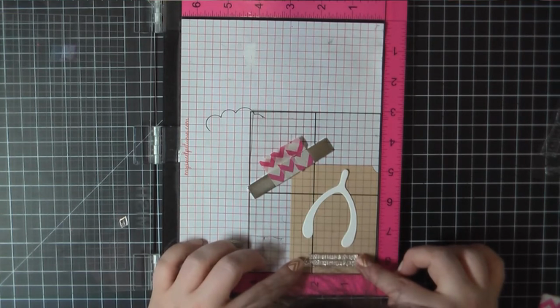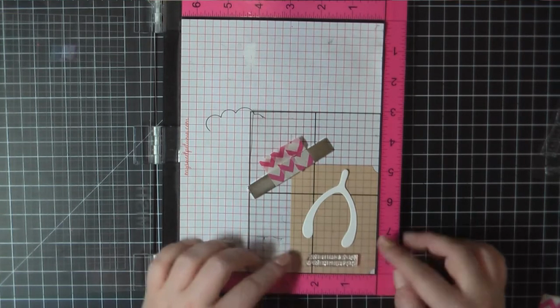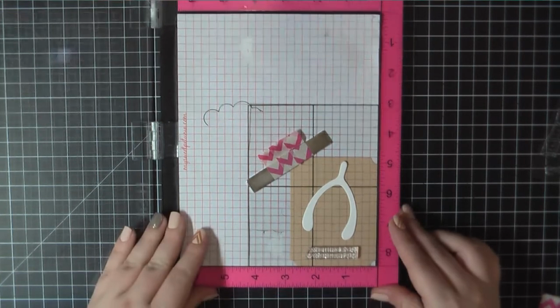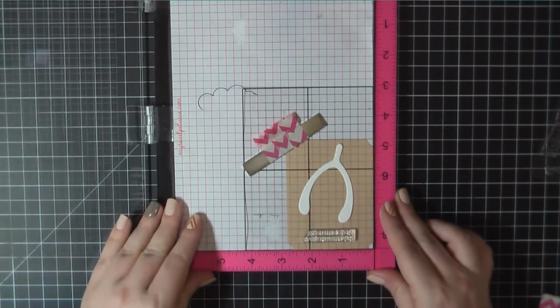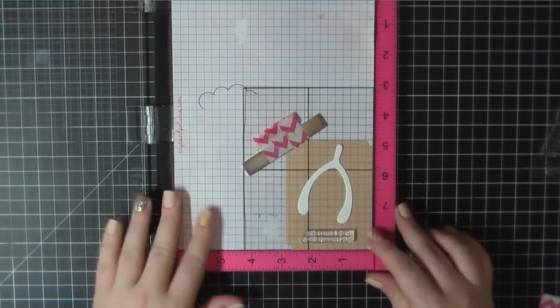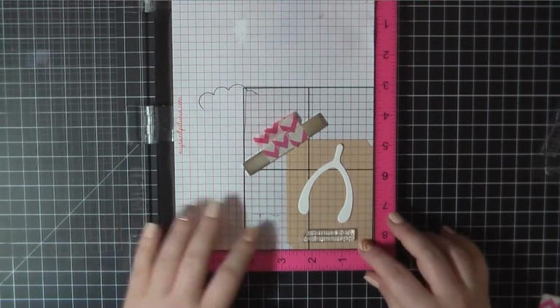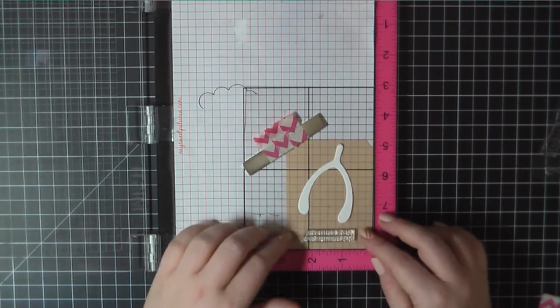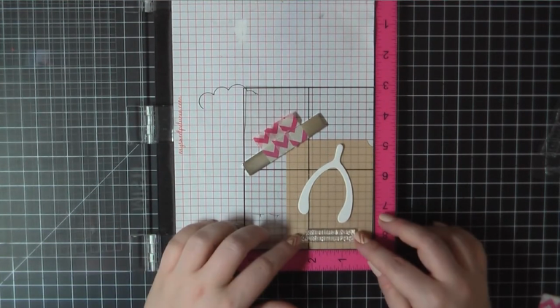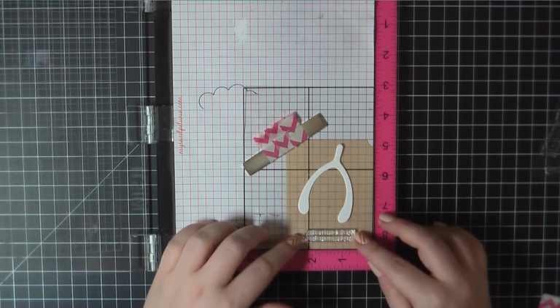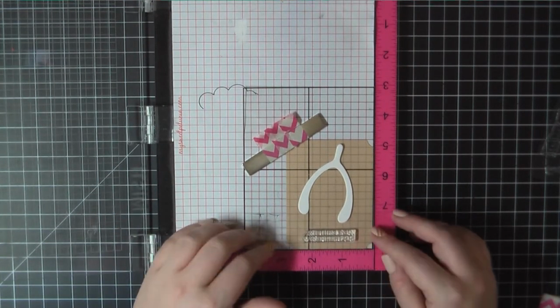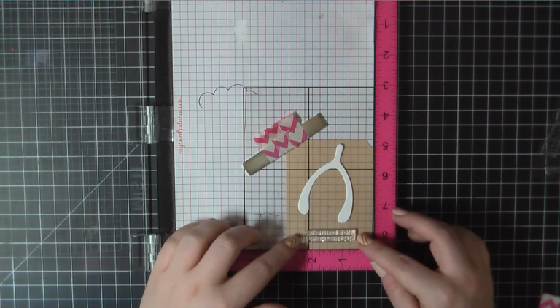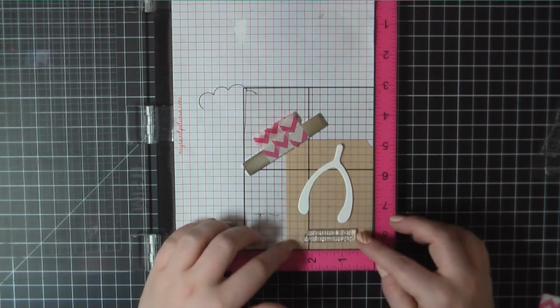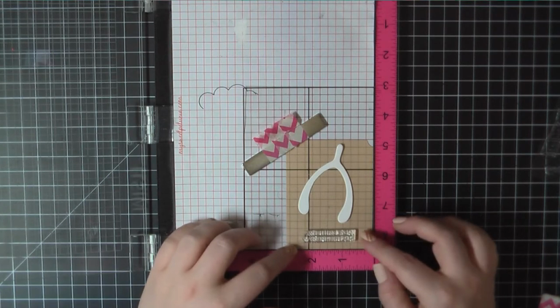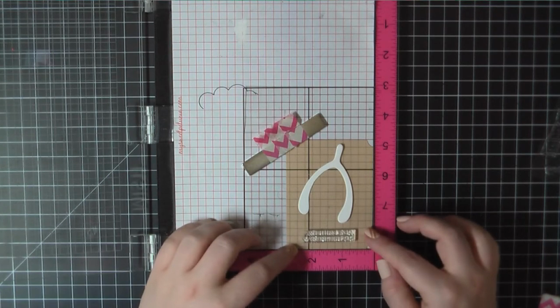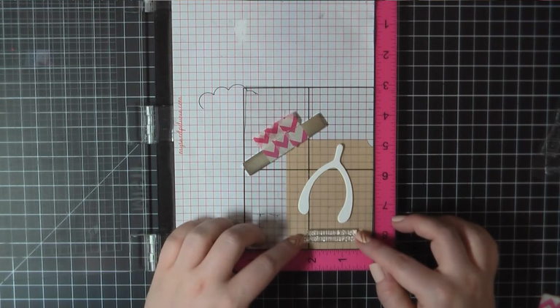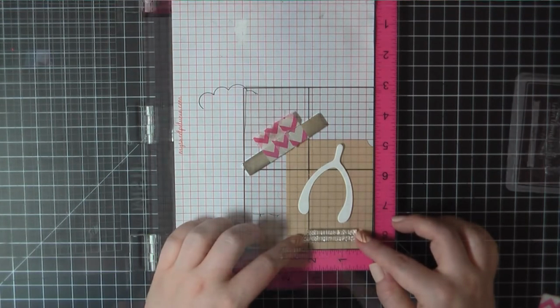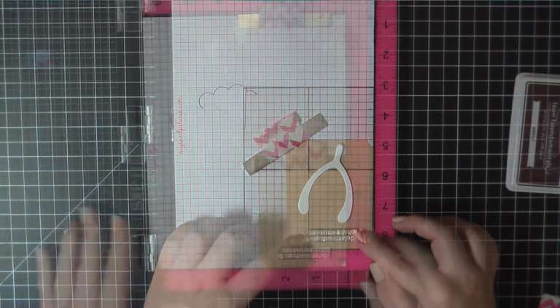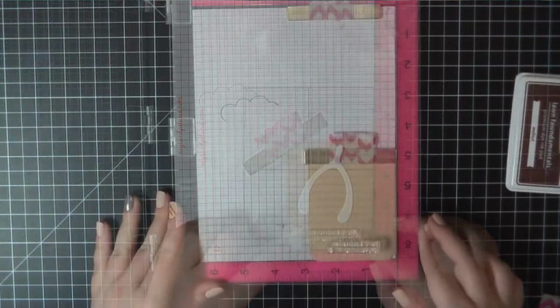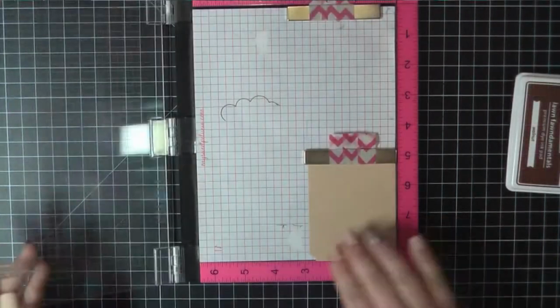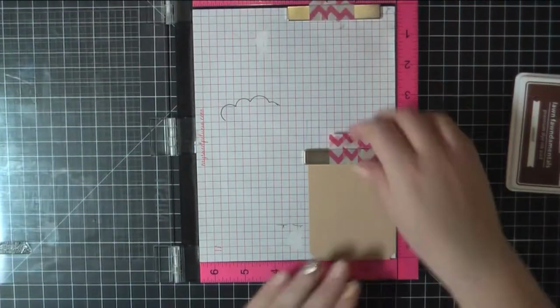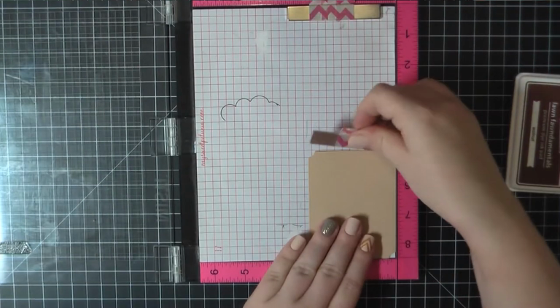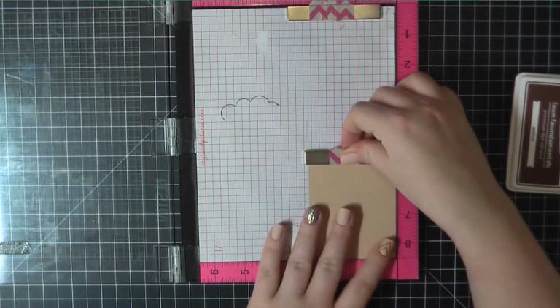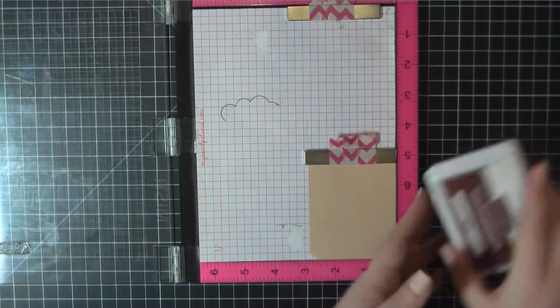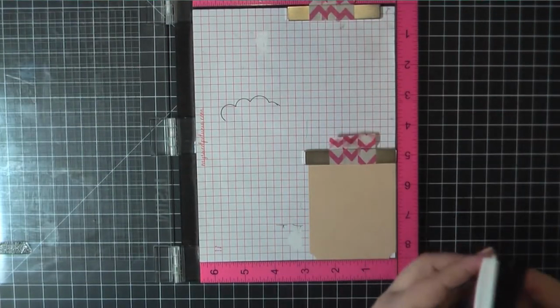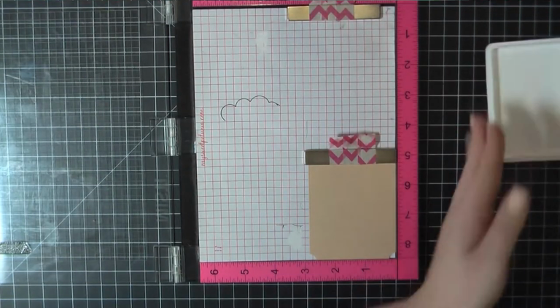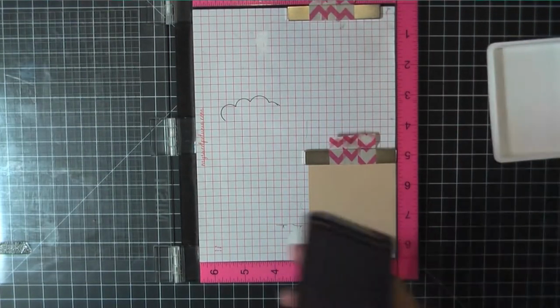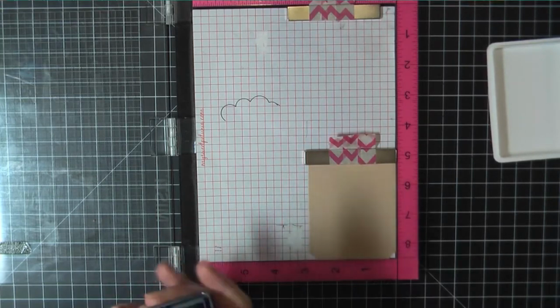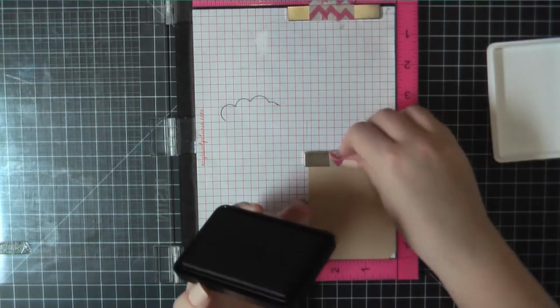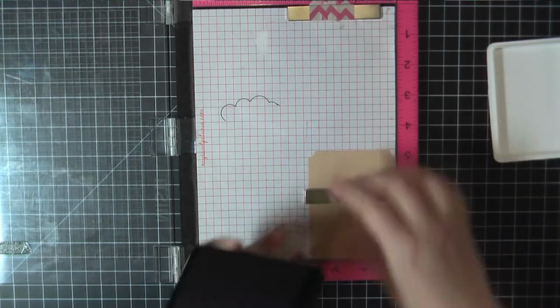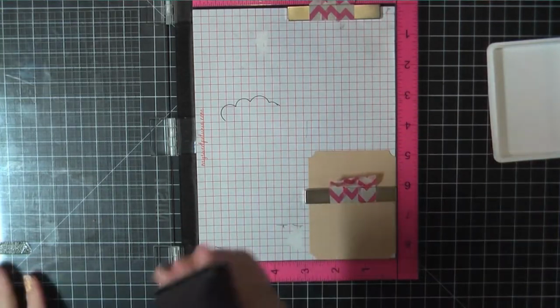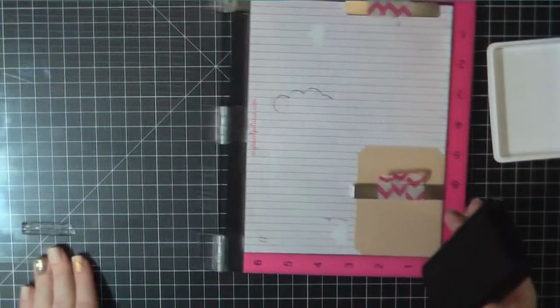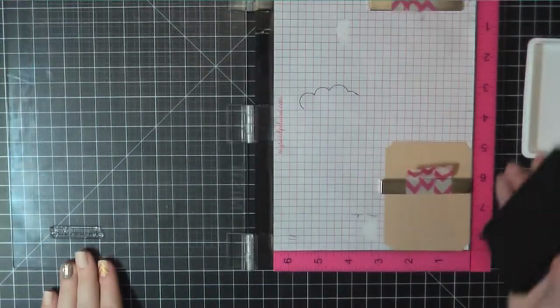I'll stamp that using Lawn Fawn Walnut ink.